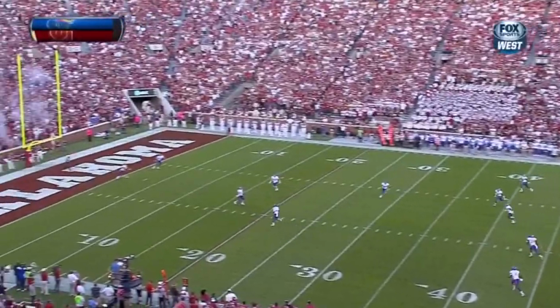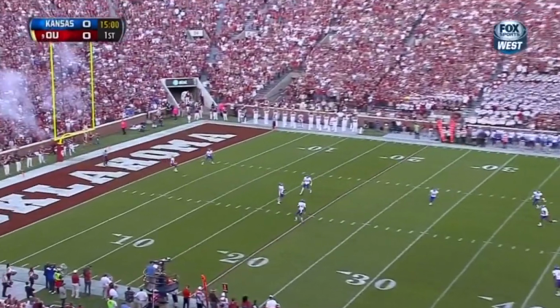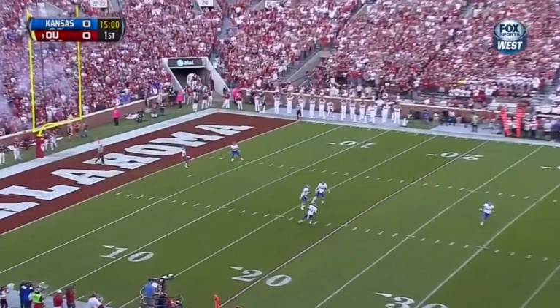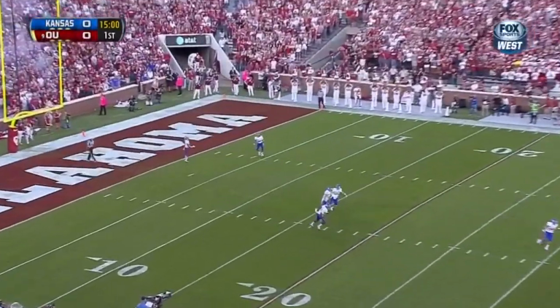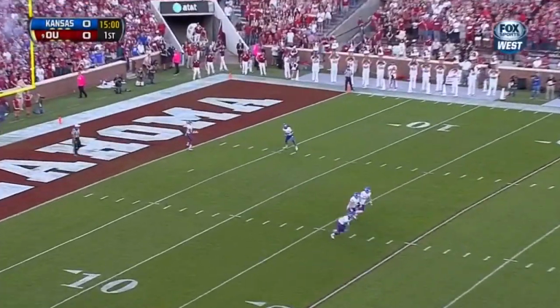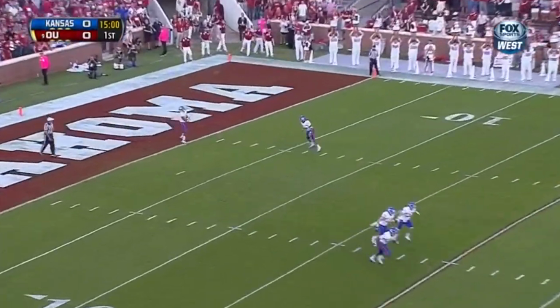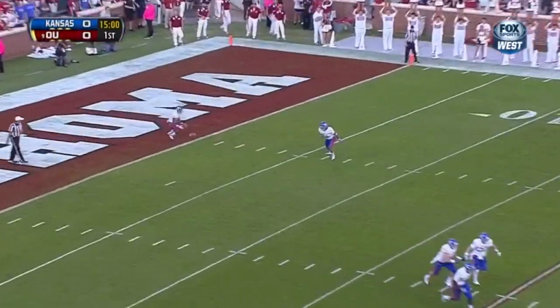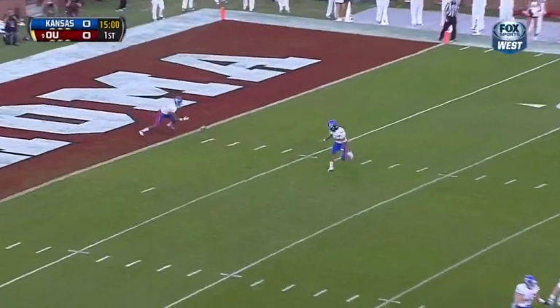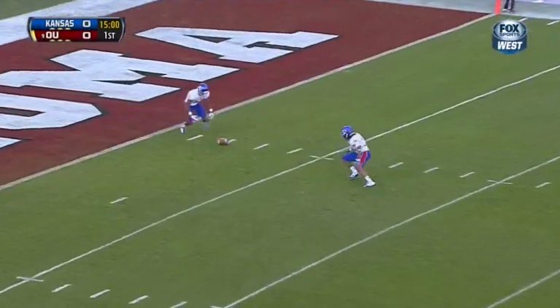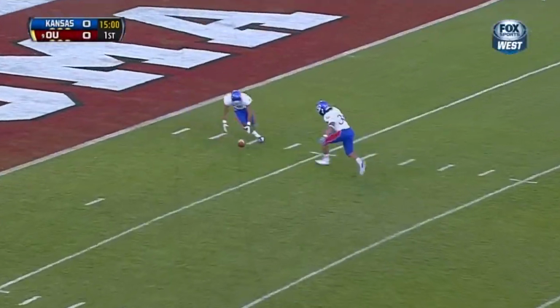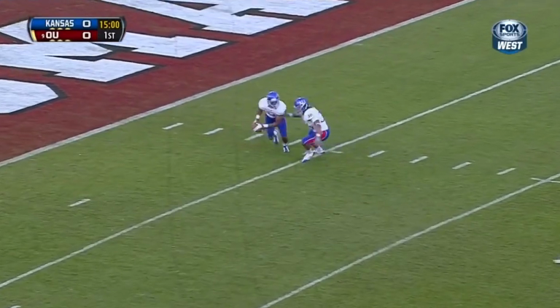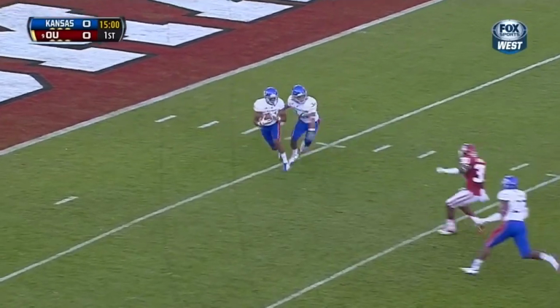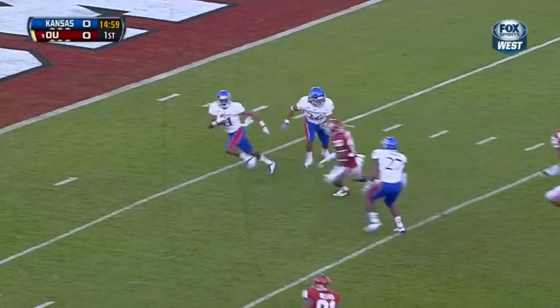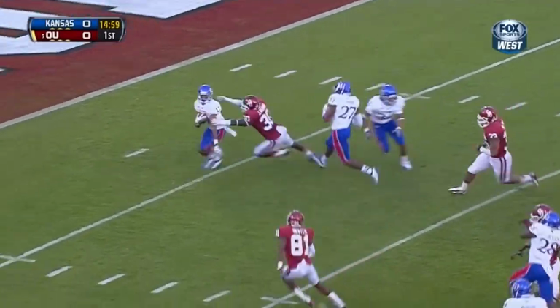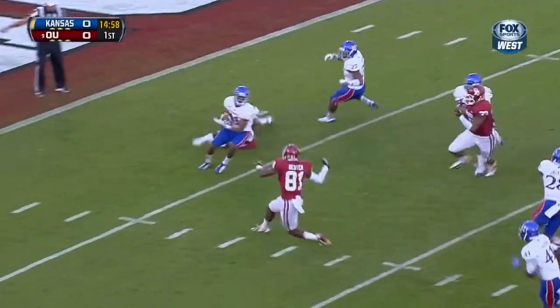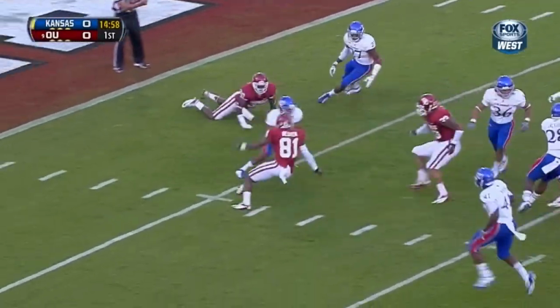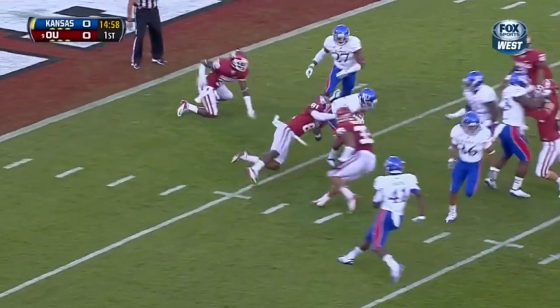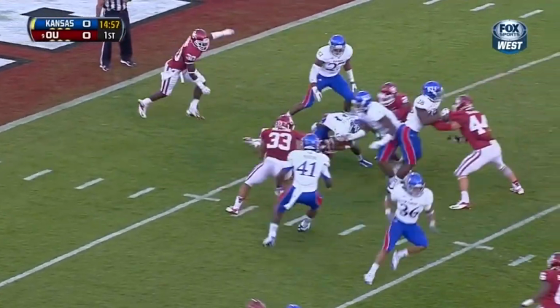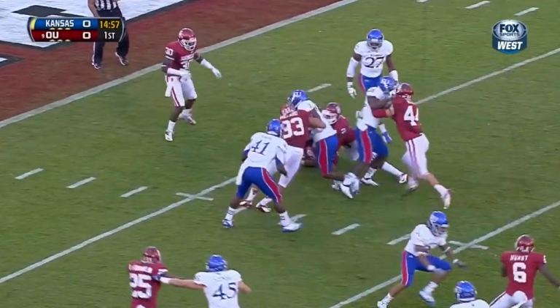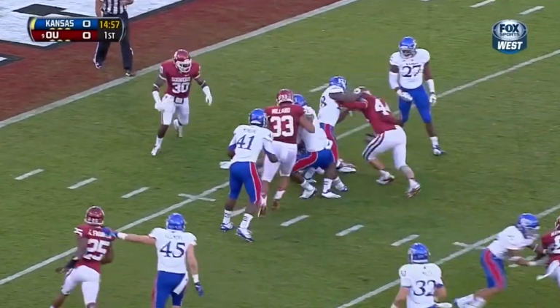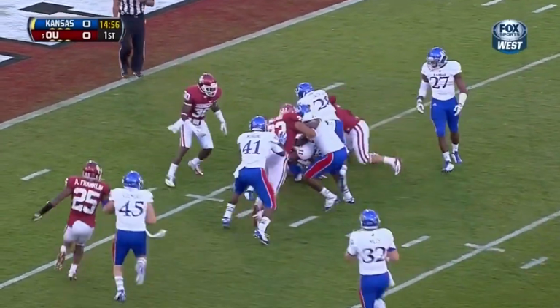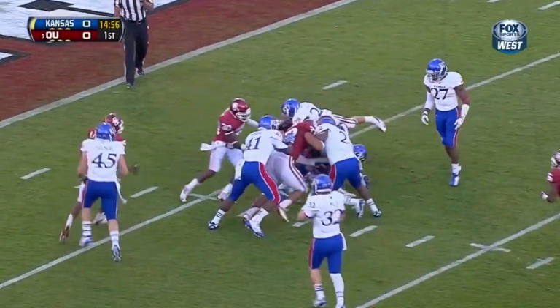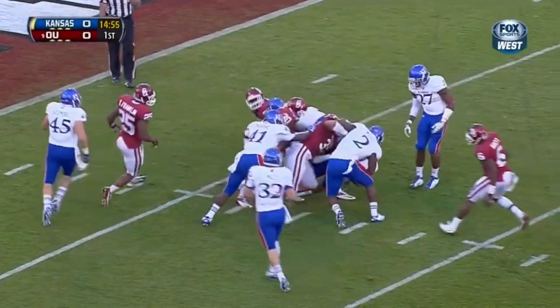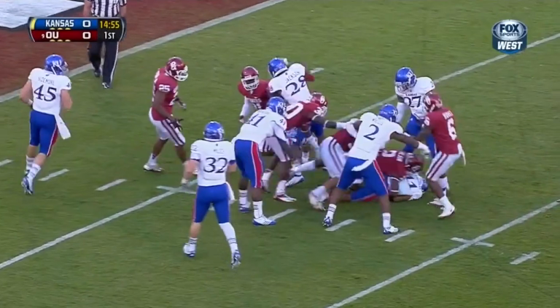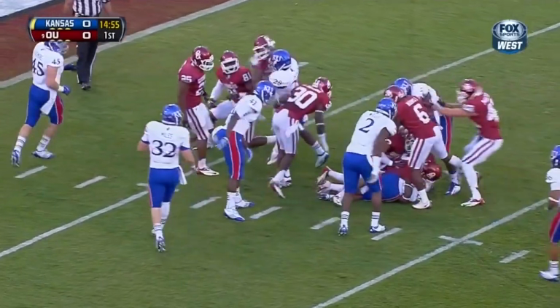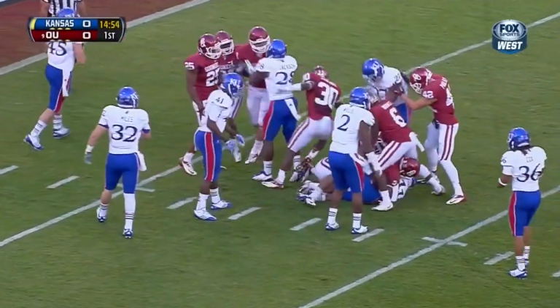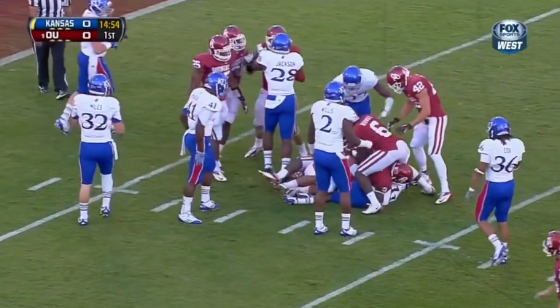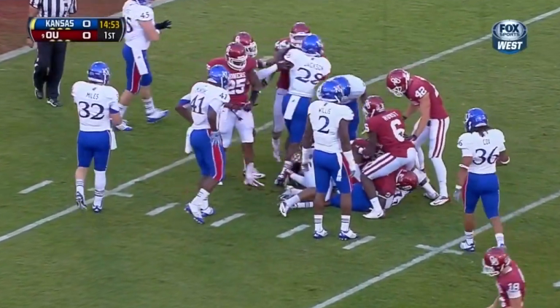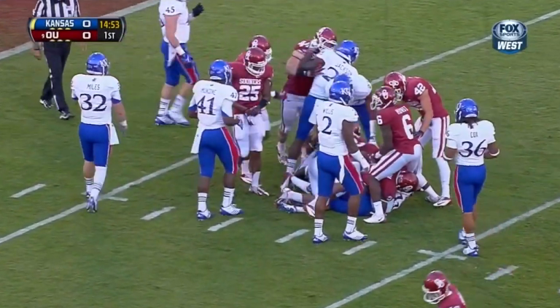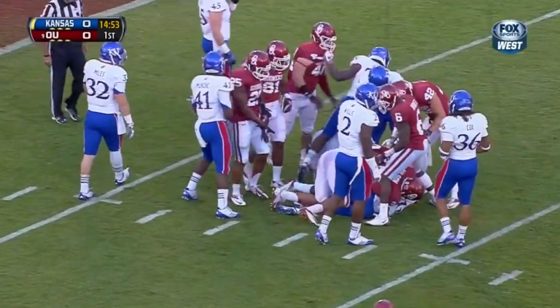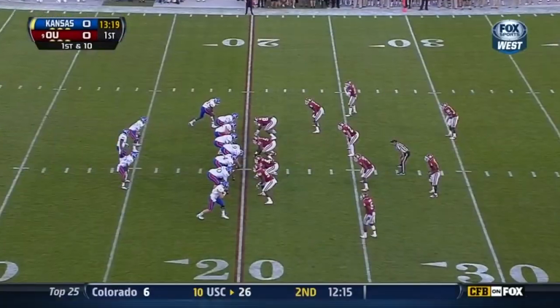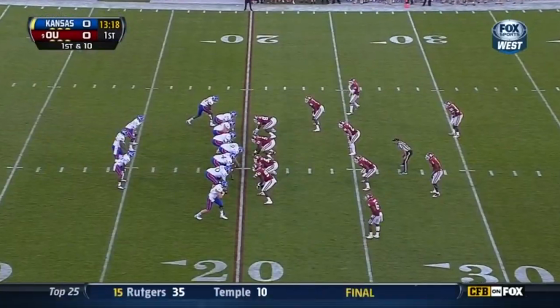Tres Wray kicks it away. The return is going to be brought back. Parmody follows it up to the five, to the seven, maybe the eight — and that is it. First down right there.